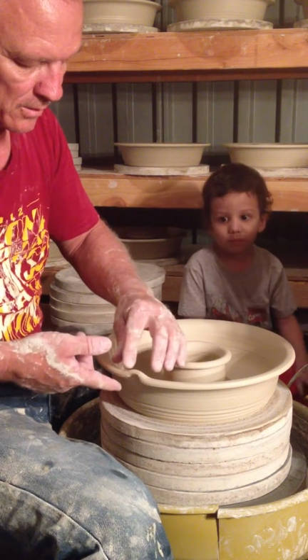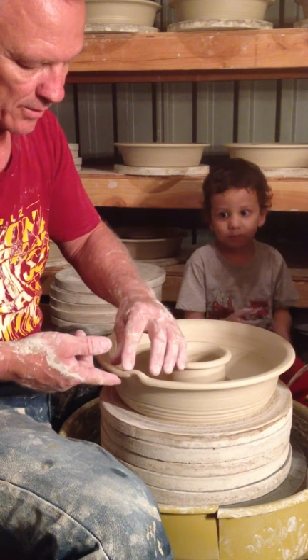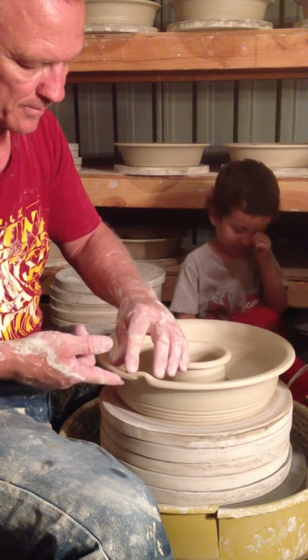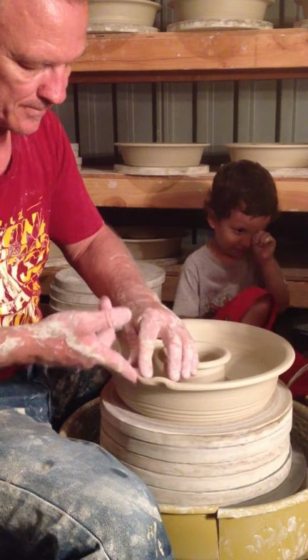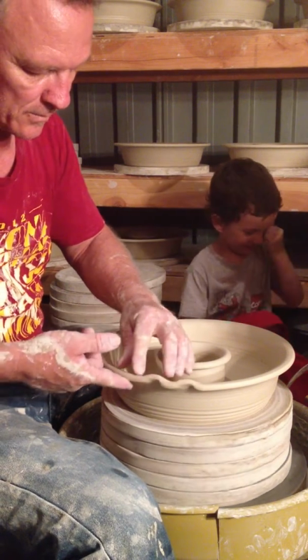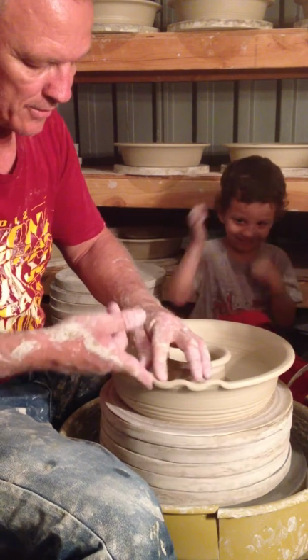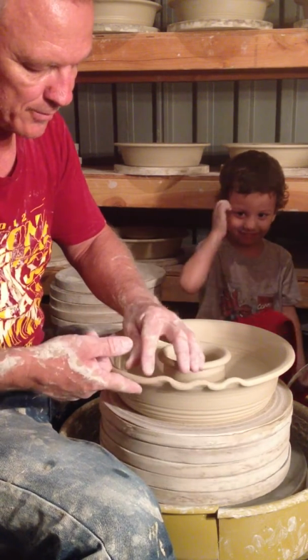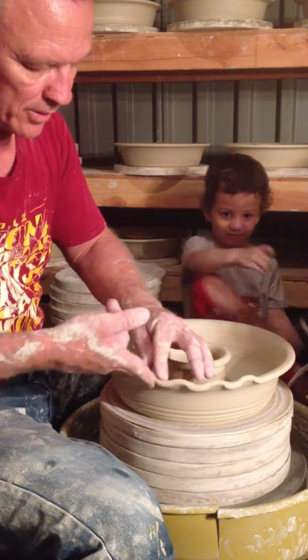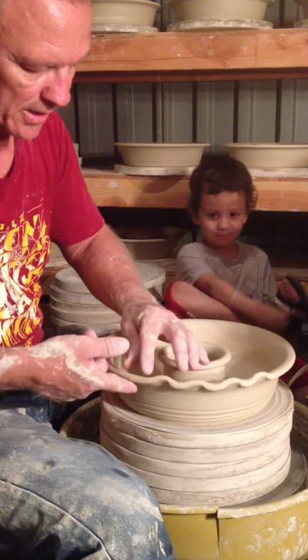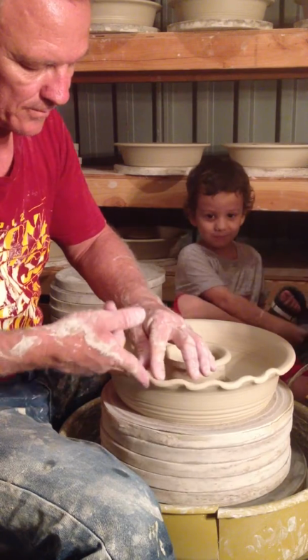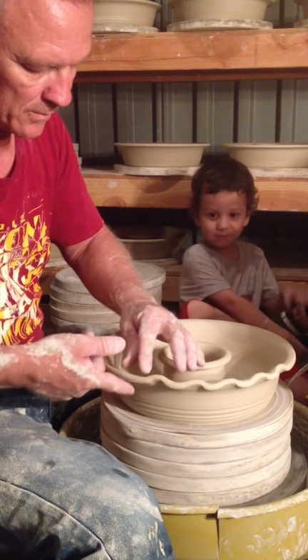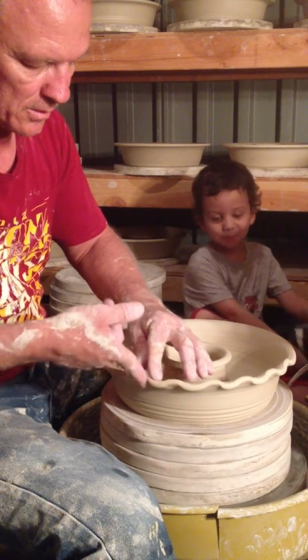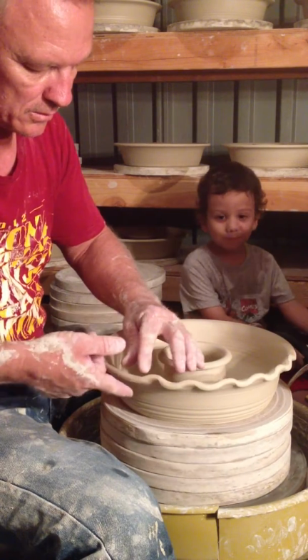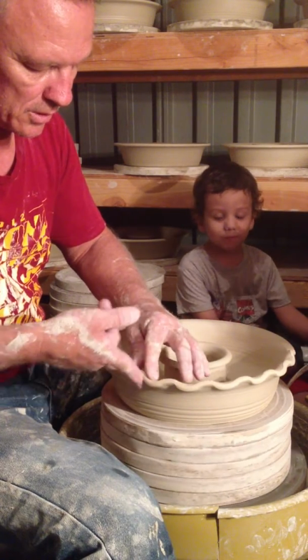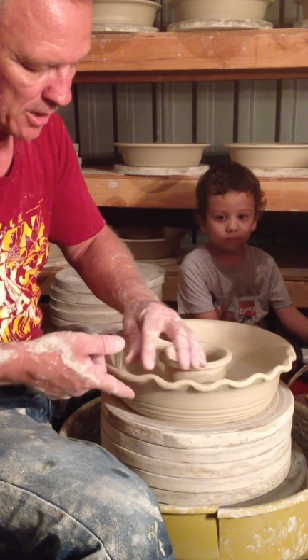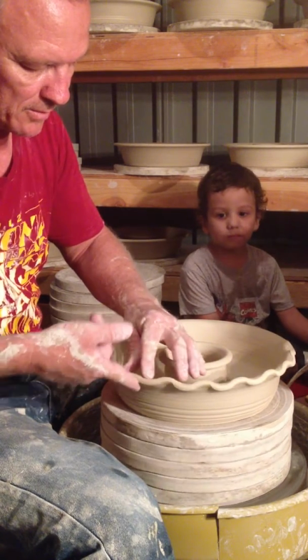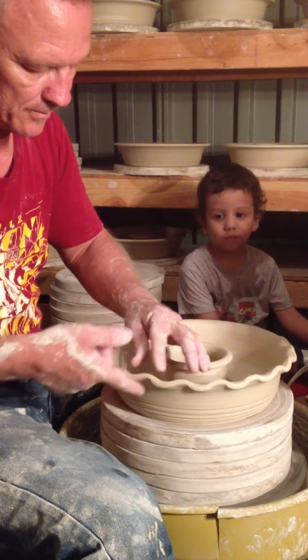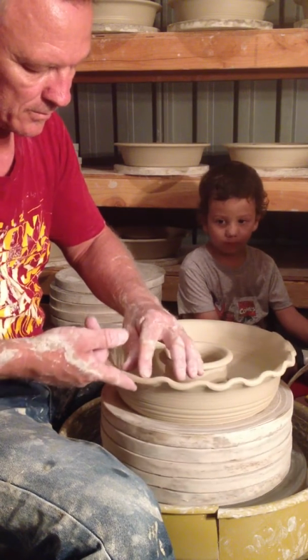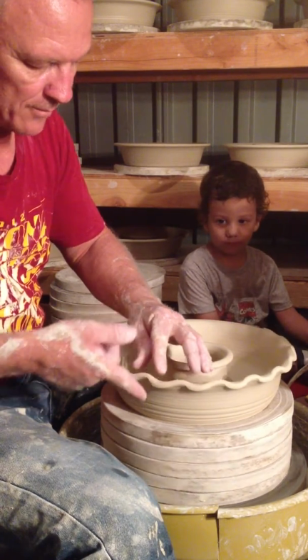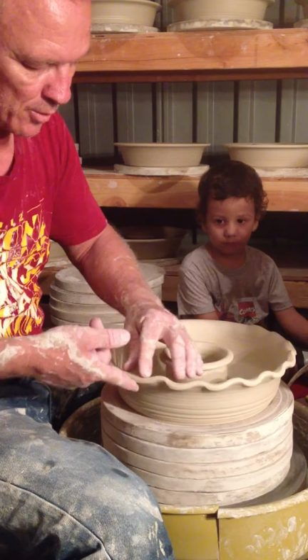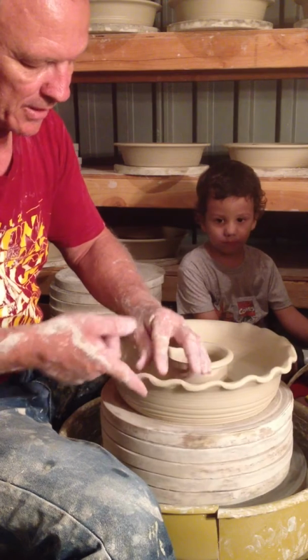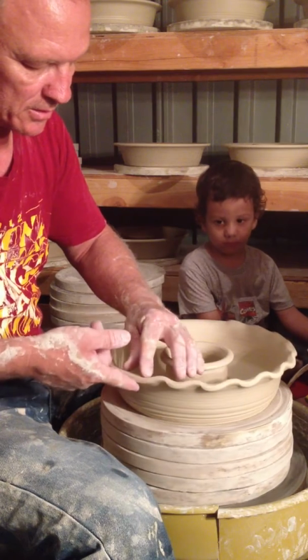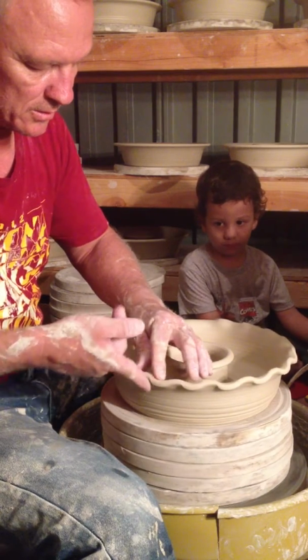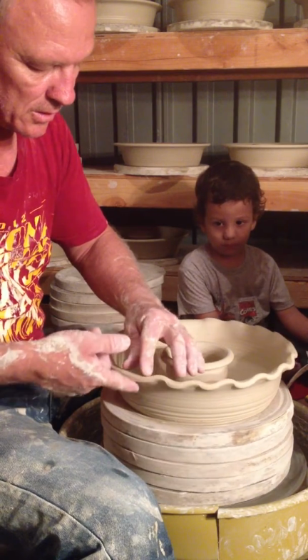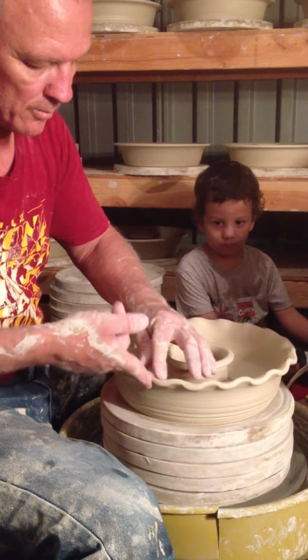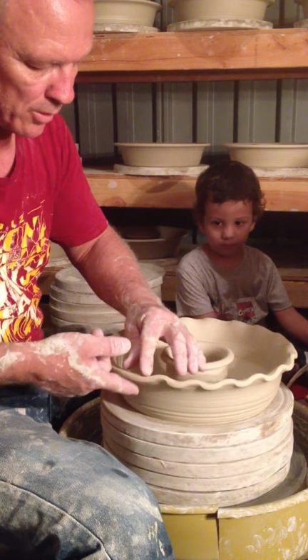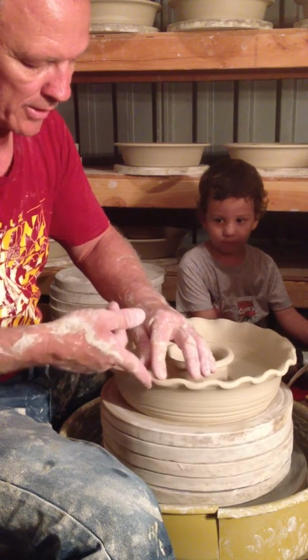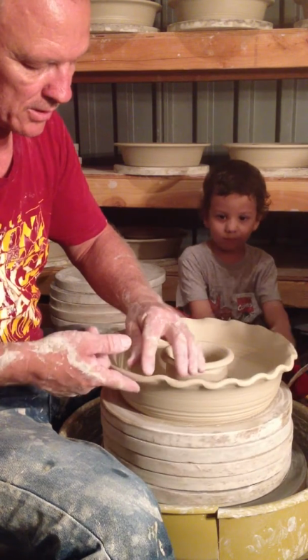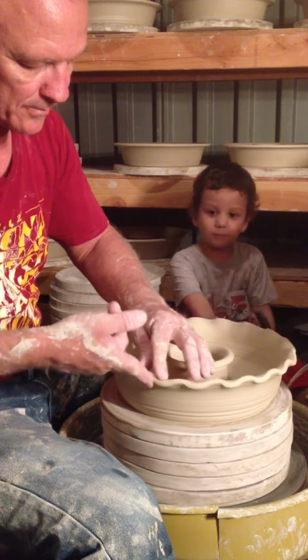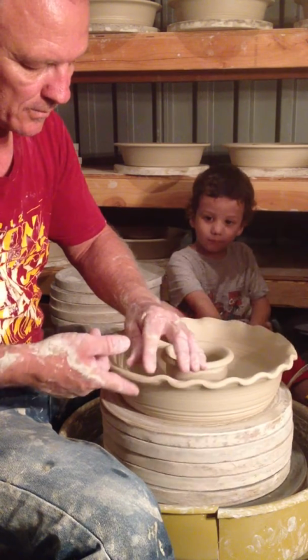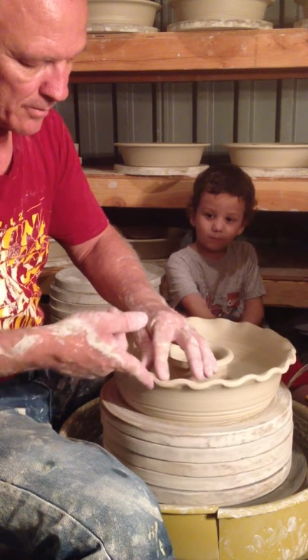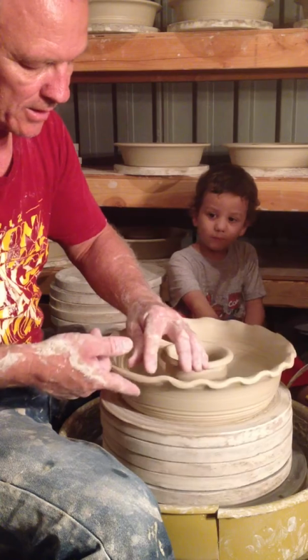Is that right, Nolan? Yes. I think I'm doing pretty good tonight. He's been helping me. I'm feeling more independent. The more I work, the more I do this, the better I get.